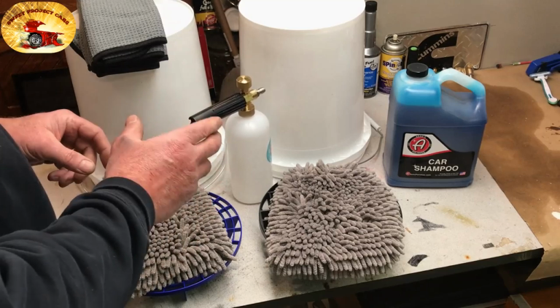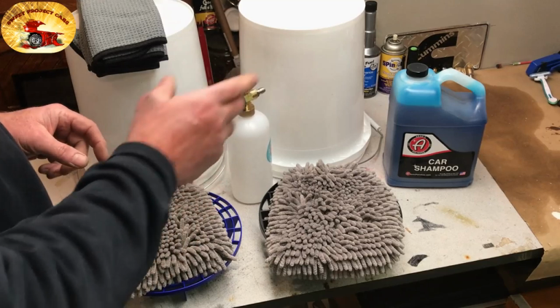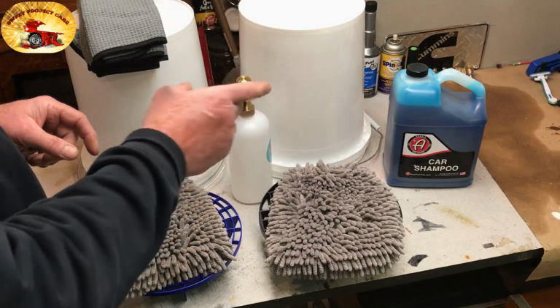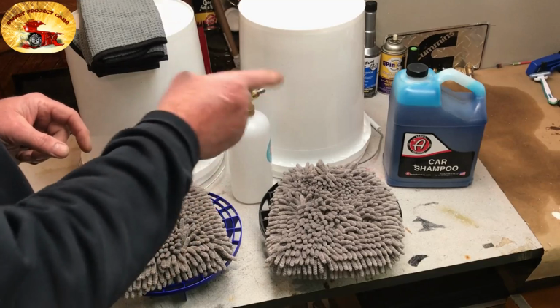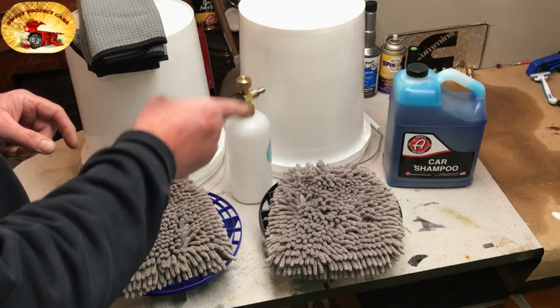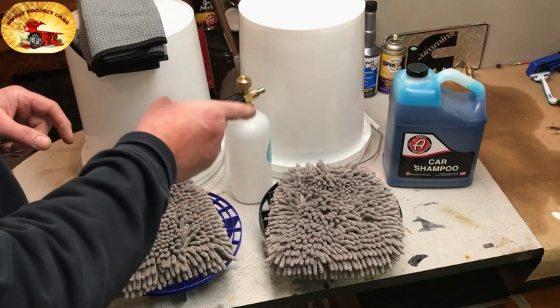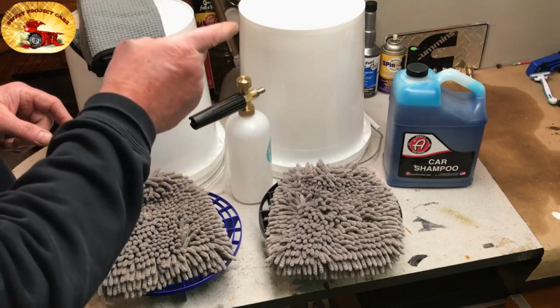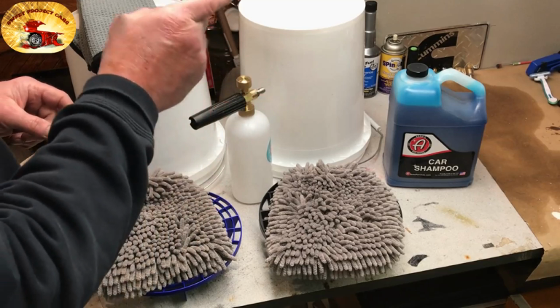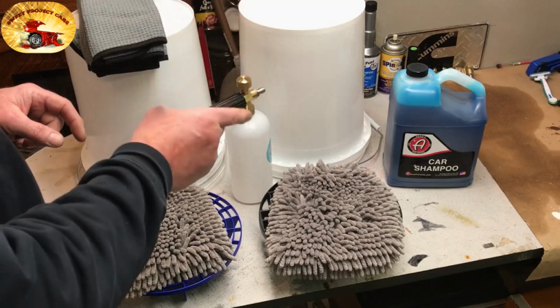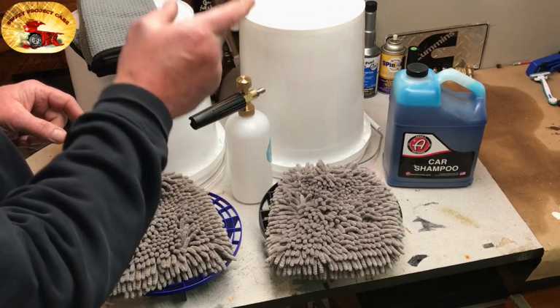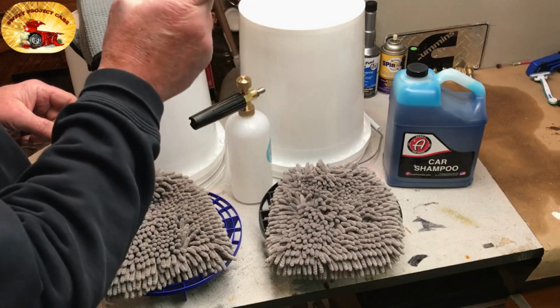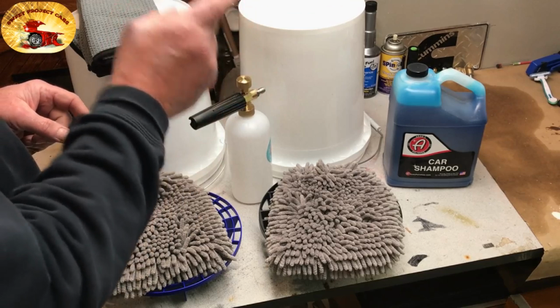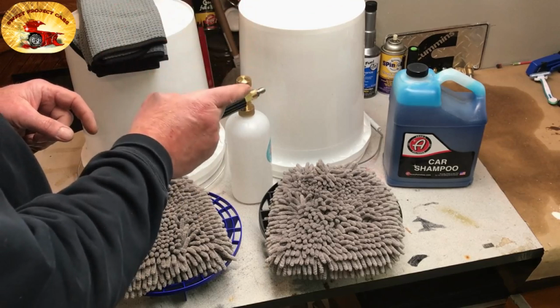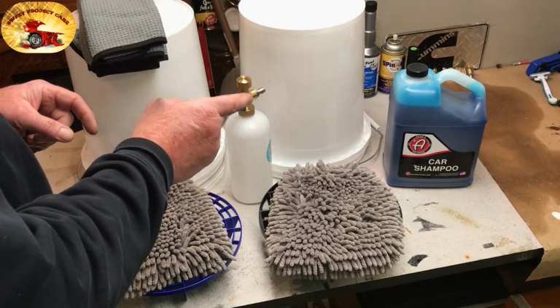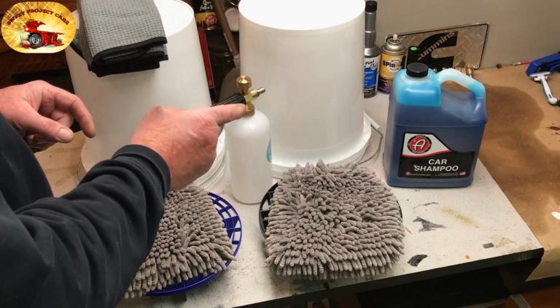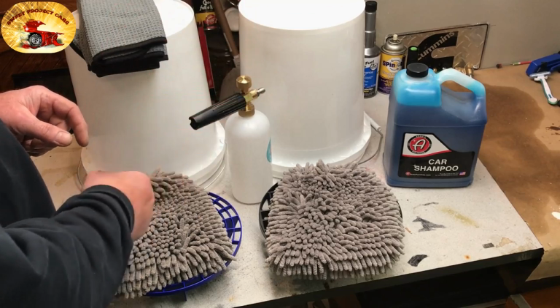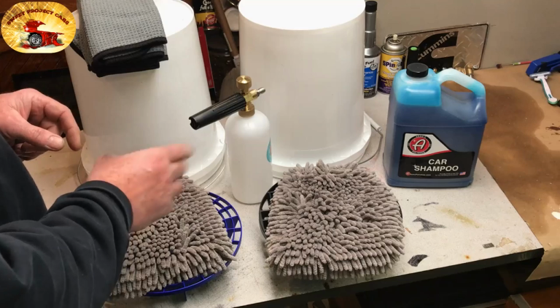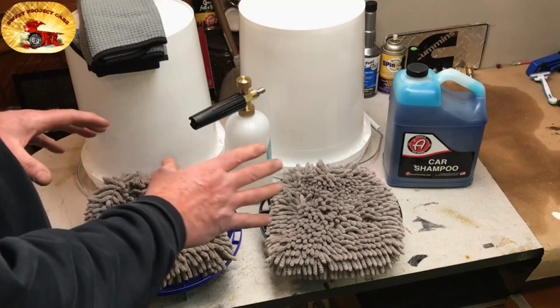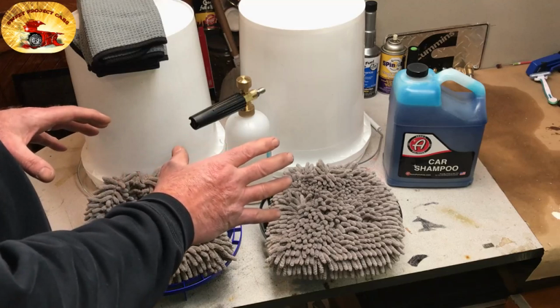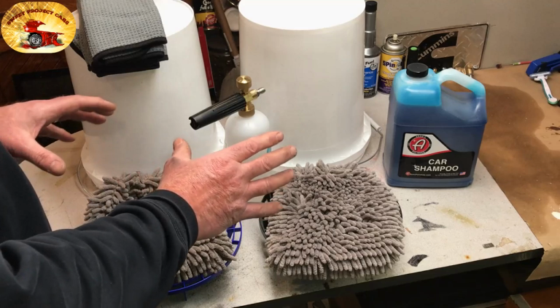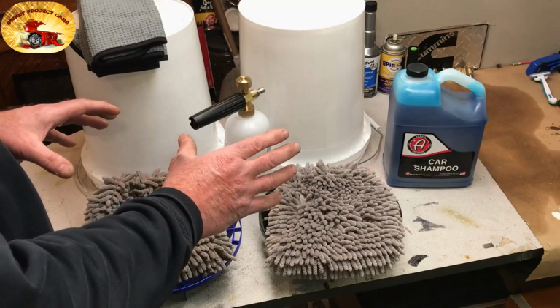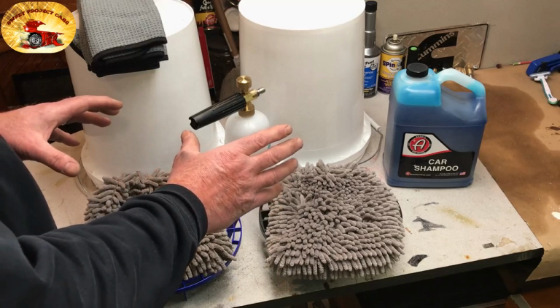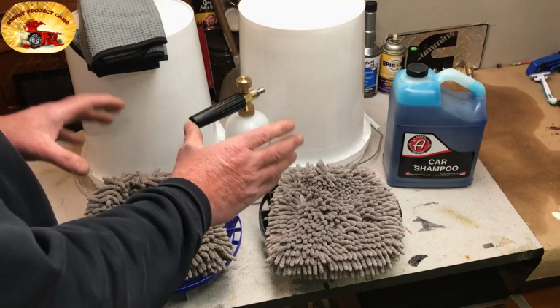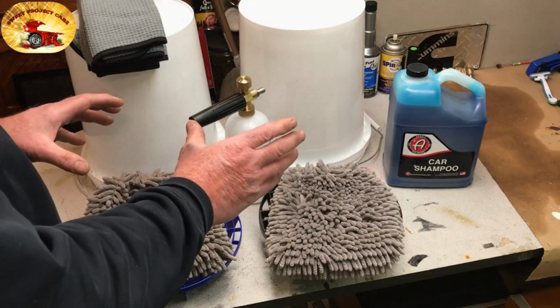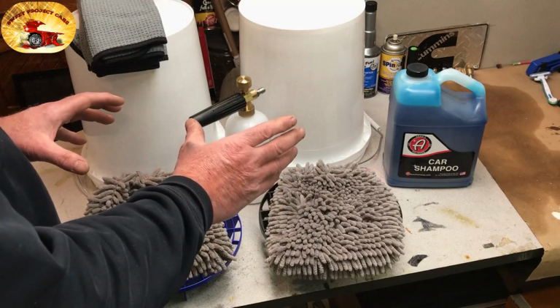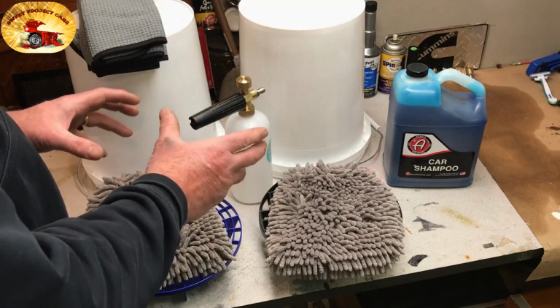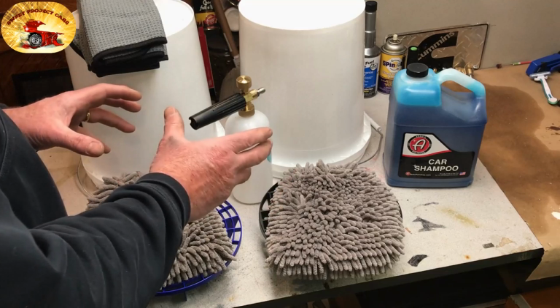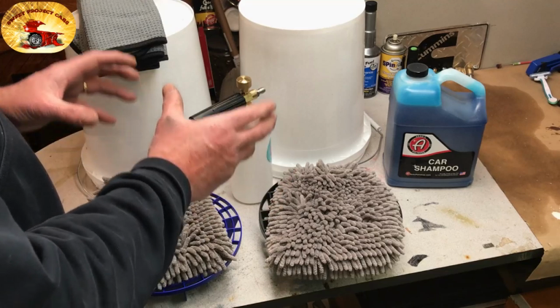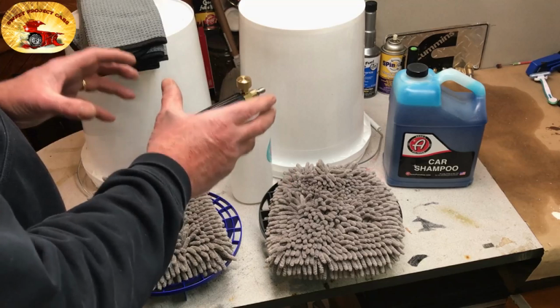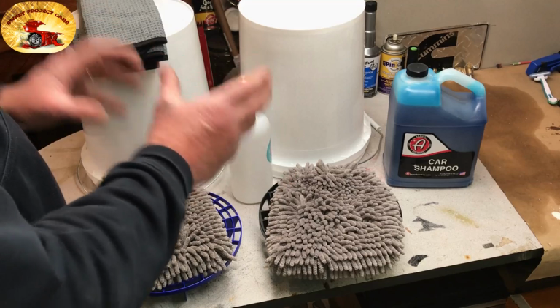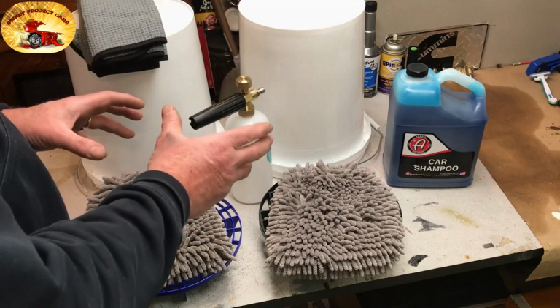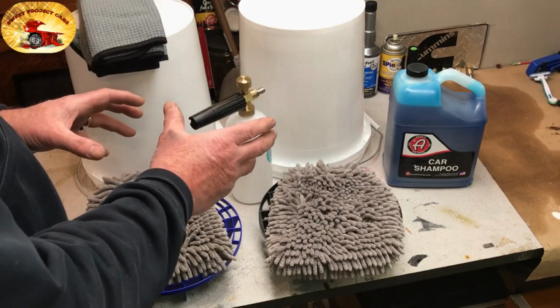But wait till you see the video coming up on the number one best way to wash your car. This, as I said, is better than anybody else usually does. The number one way is coming, and it's going to be a mind blower.